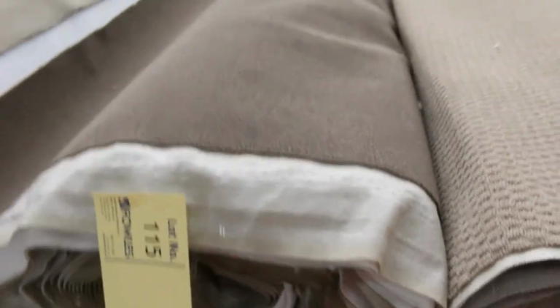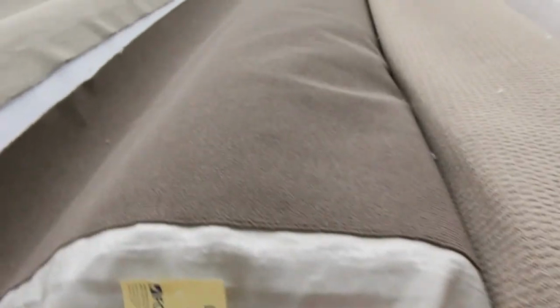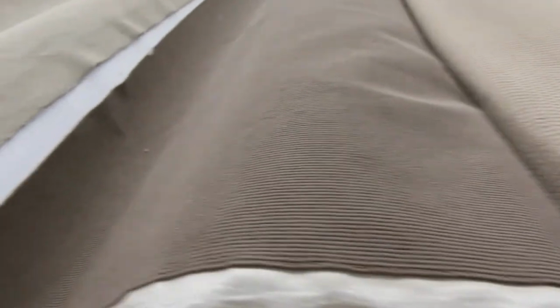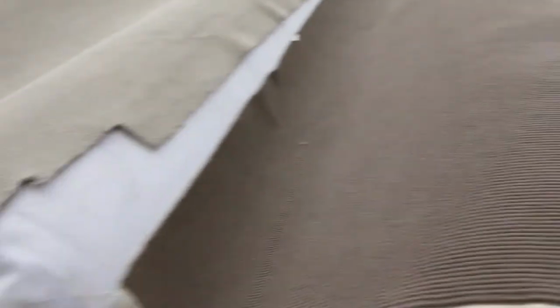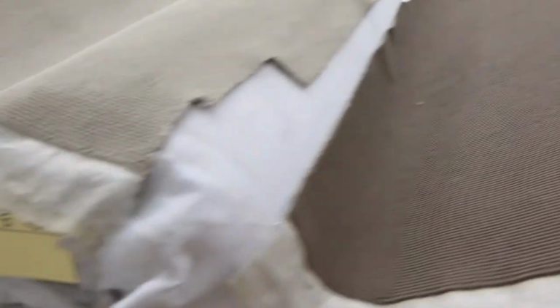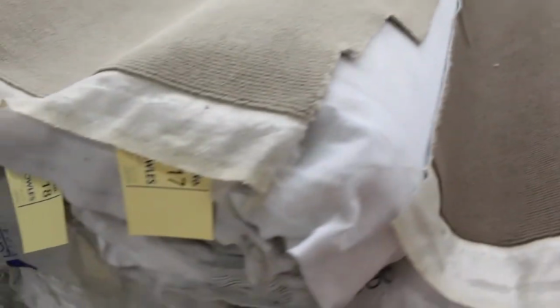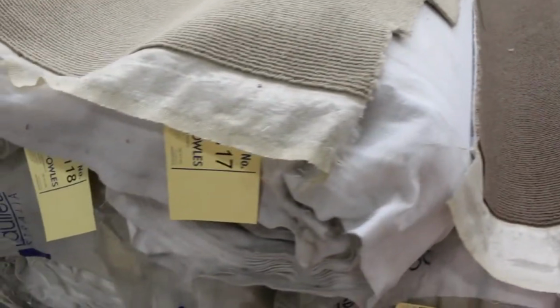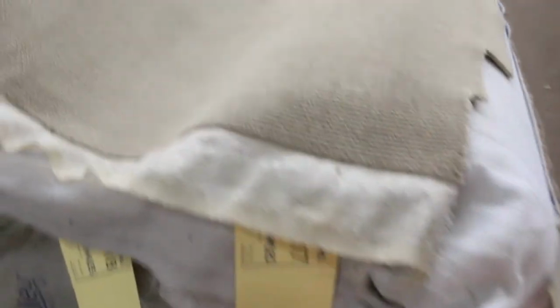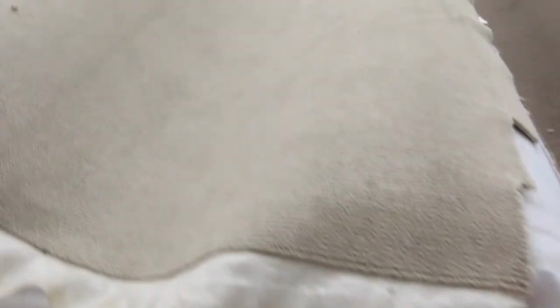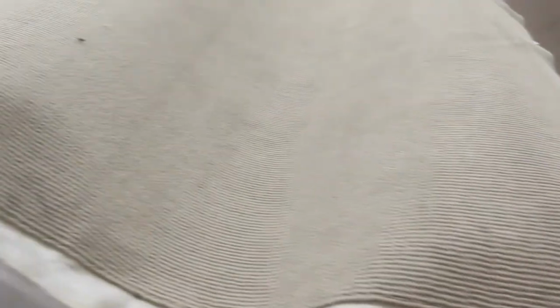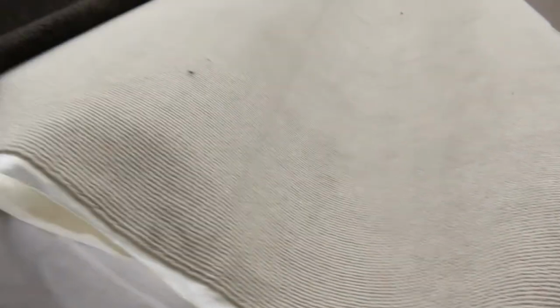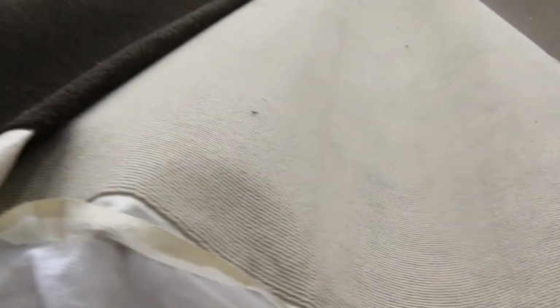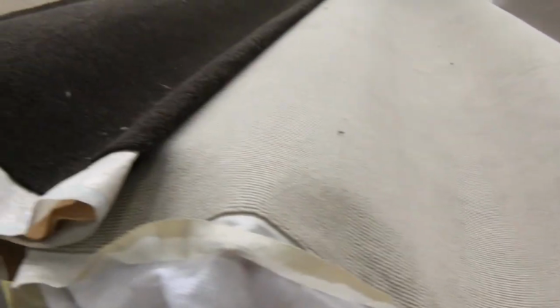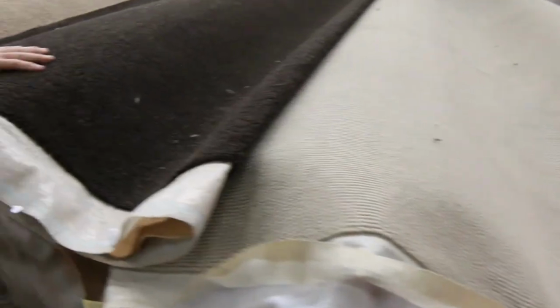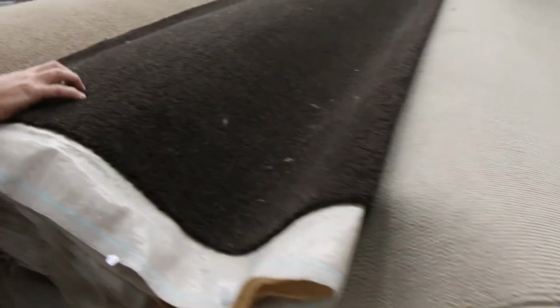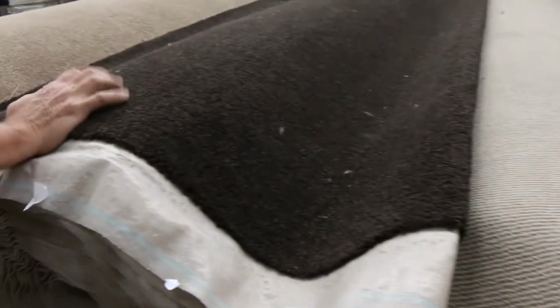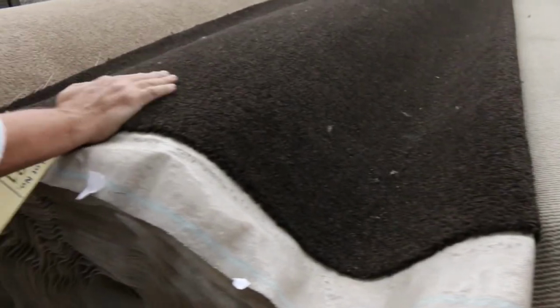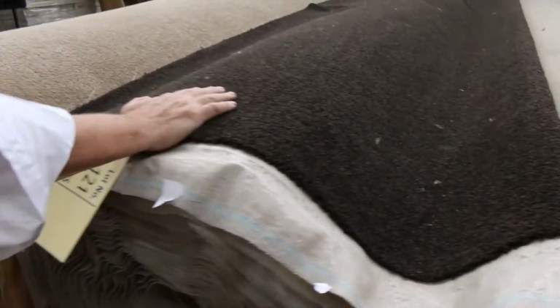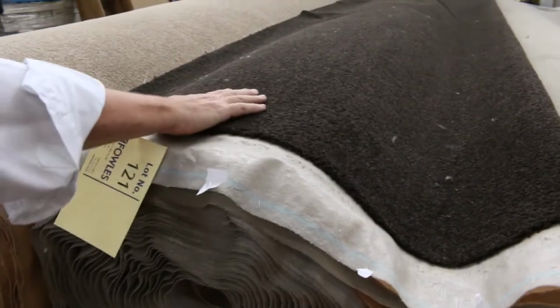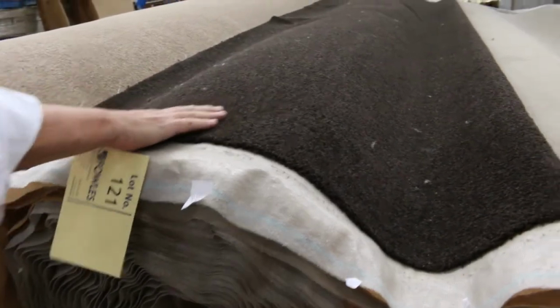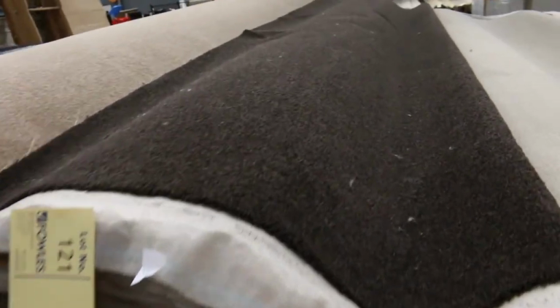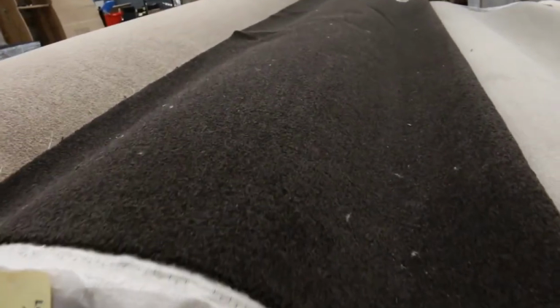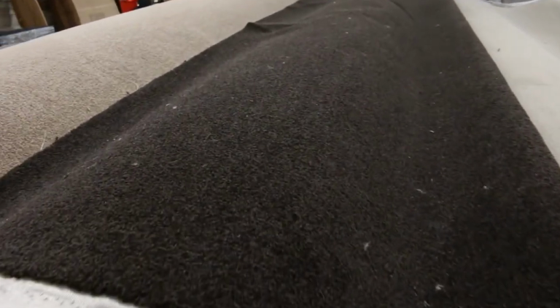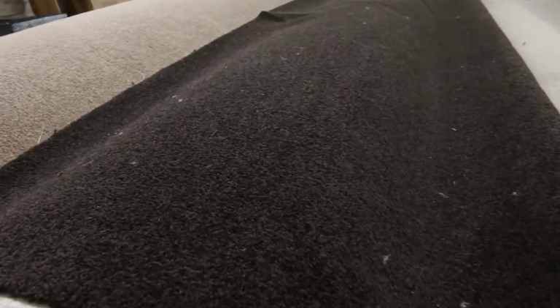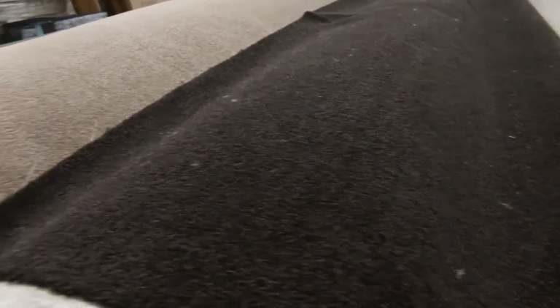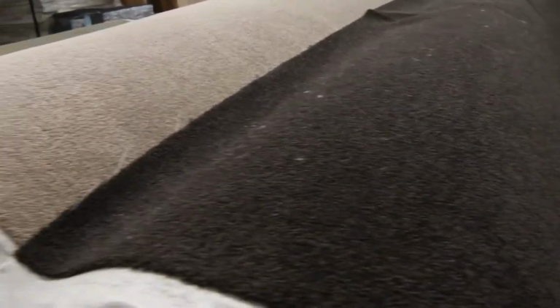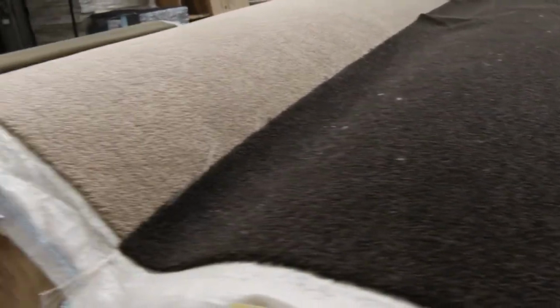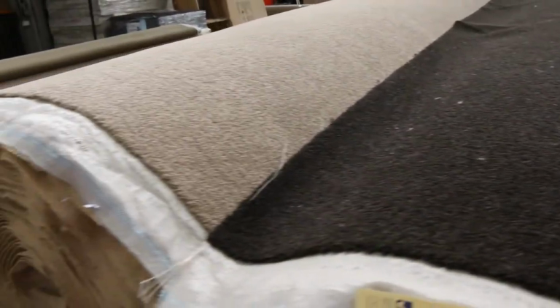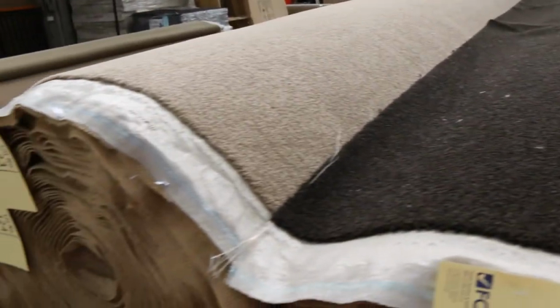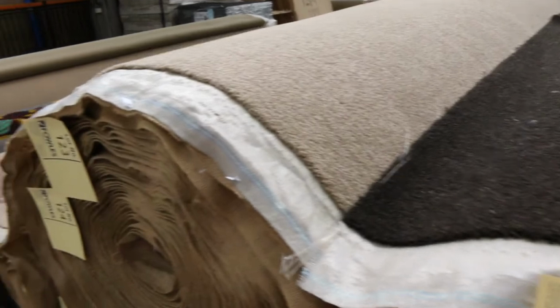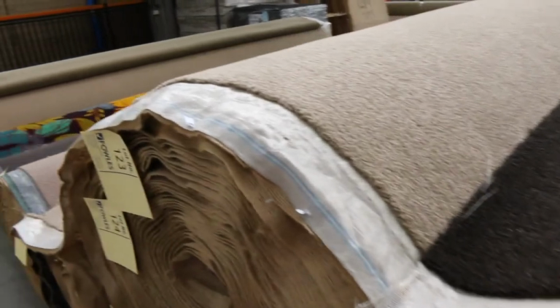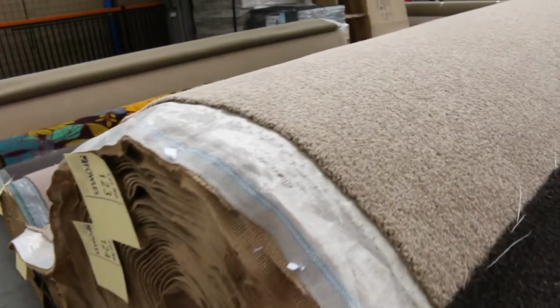Solution dyed nylon — we've always got a bit of SDN in. Lot number 121 is a nice dark brown colour, and lot number 123 — there's actually a few rolls of that — and that'll sell for around about that $40 a metre mark.